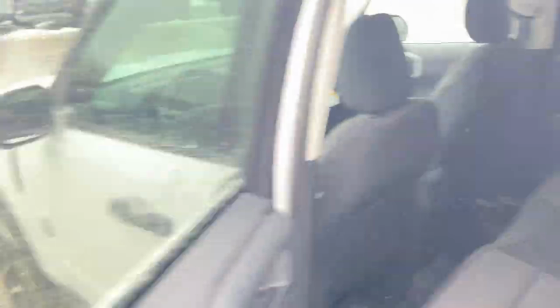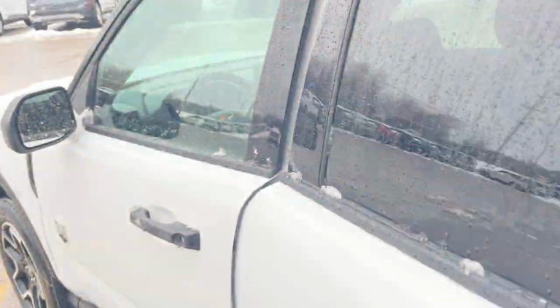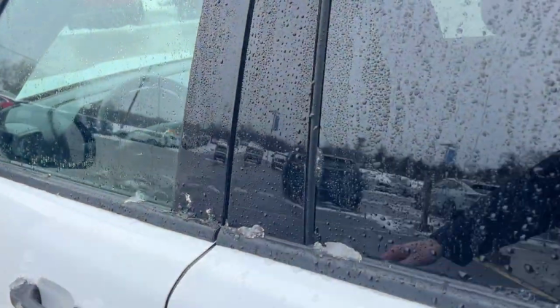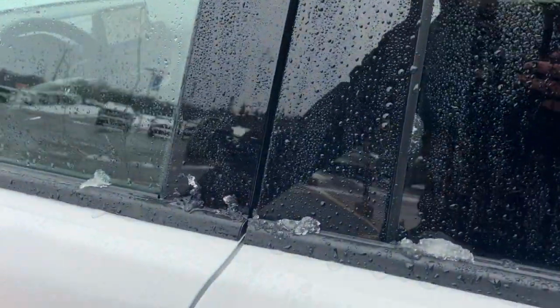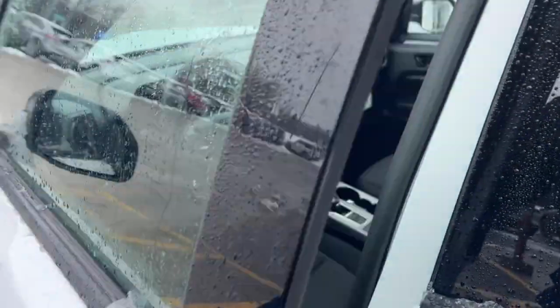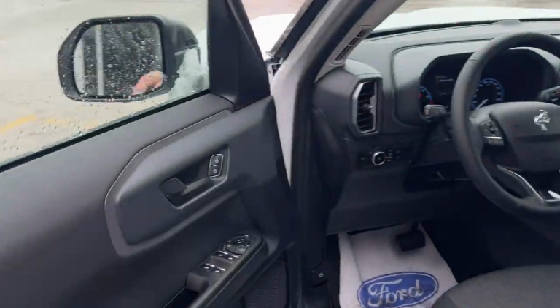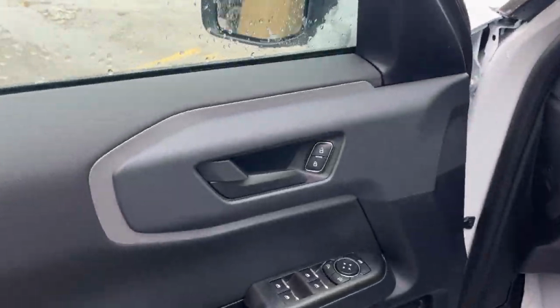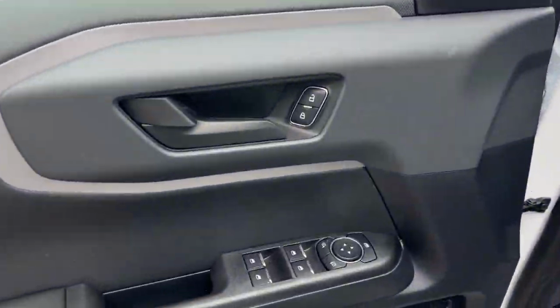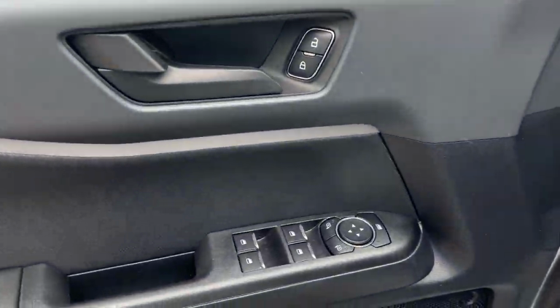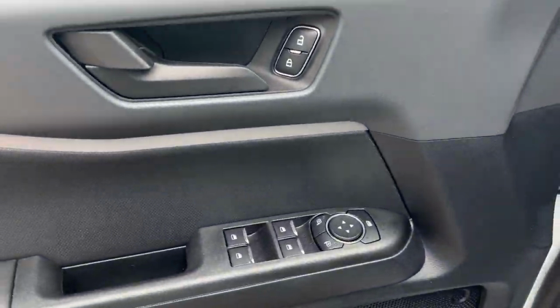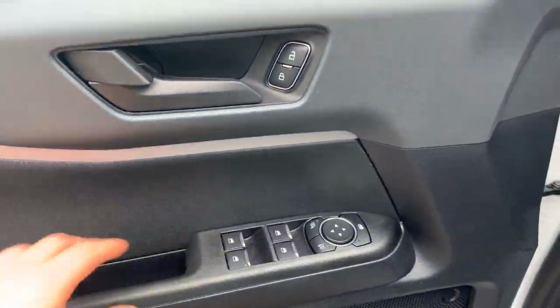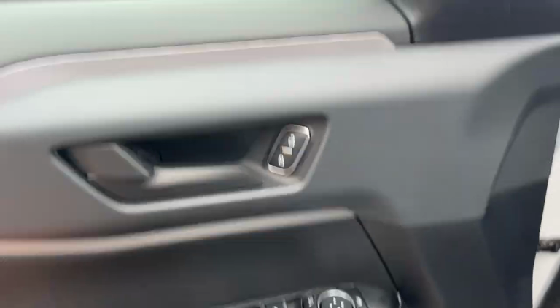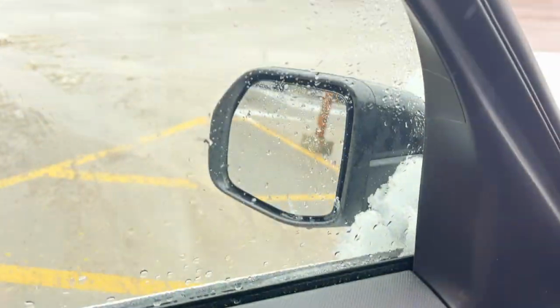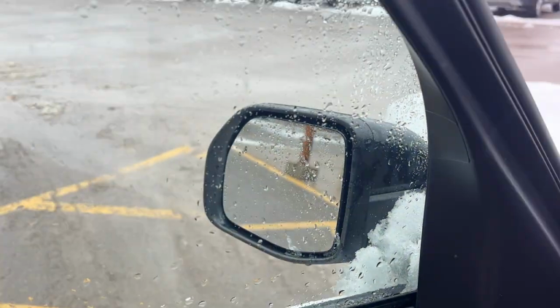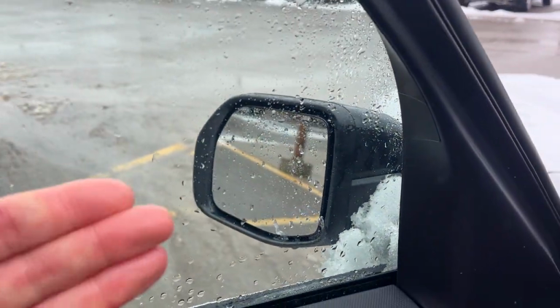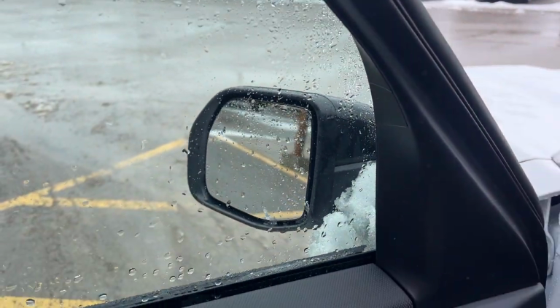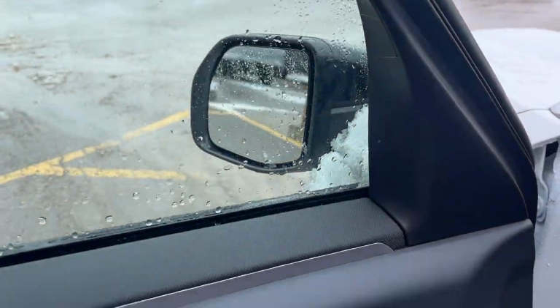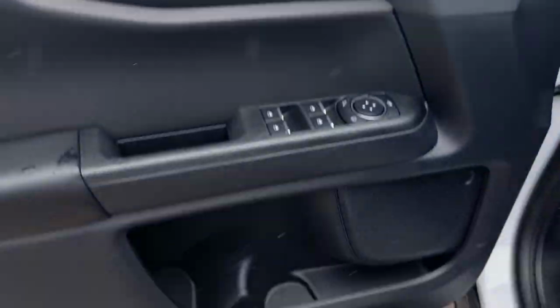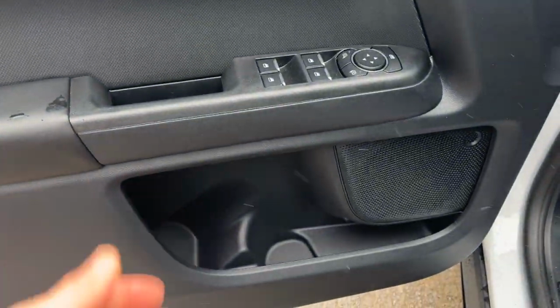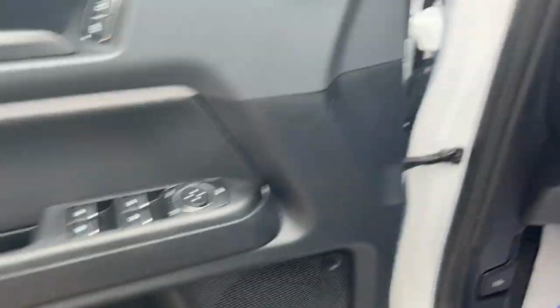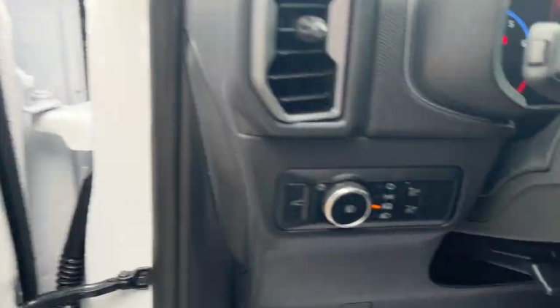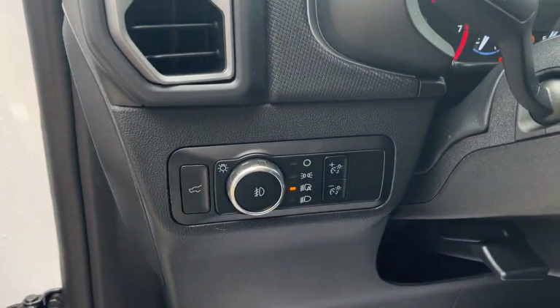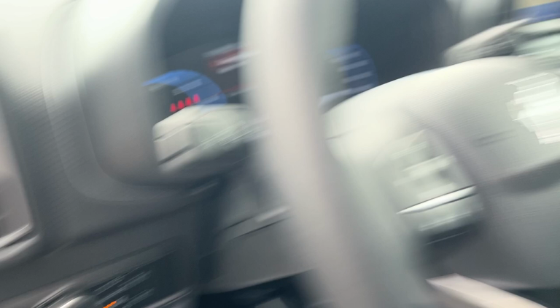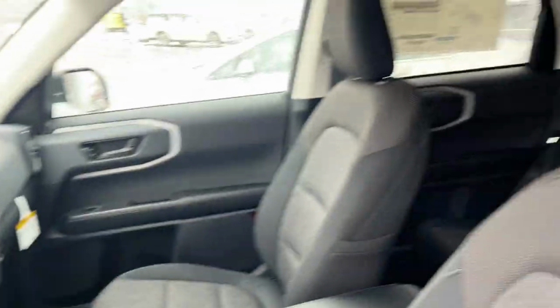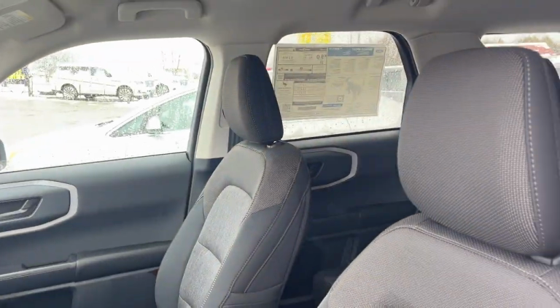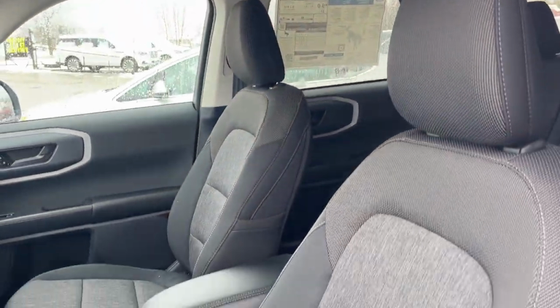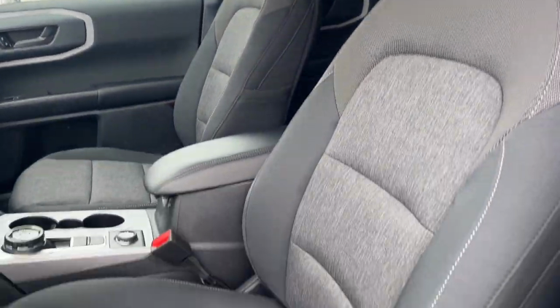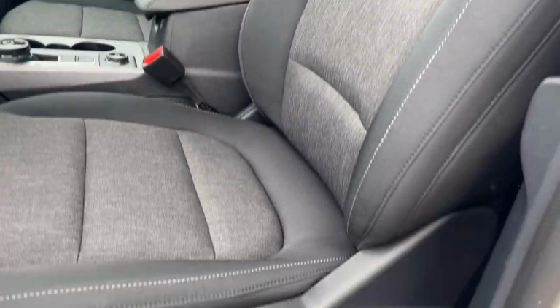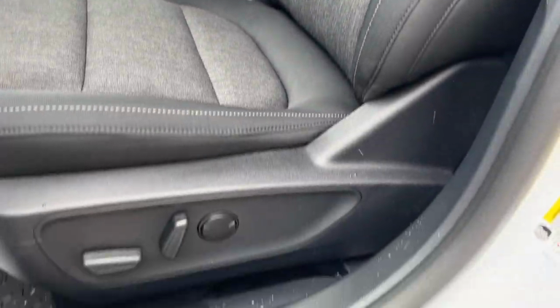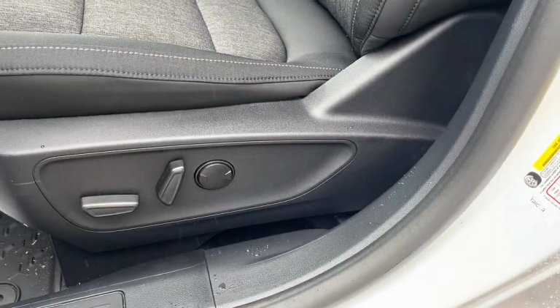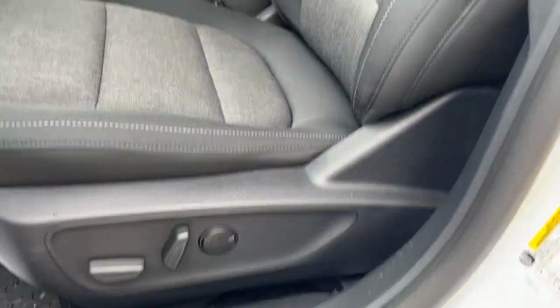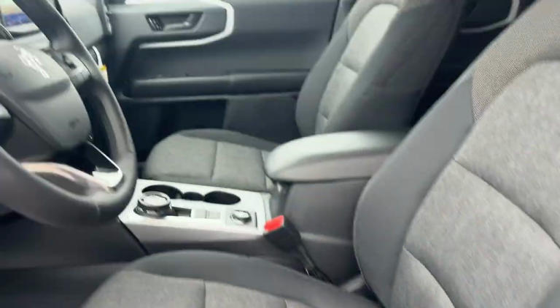Coming around to the front of the vehicle, you do have power windows and locks, power glass, adjustable heated mirrors with blind spot monitoring, some storage in the door there, automatic headlights, and really comfortable front seats up here. The driver's seat is powered with lumbar.